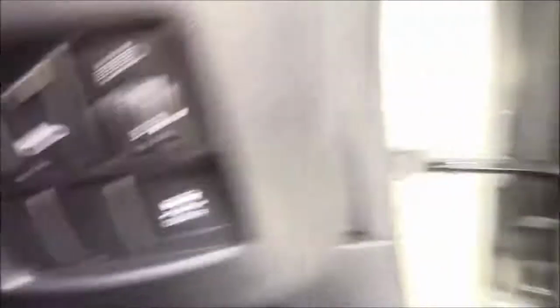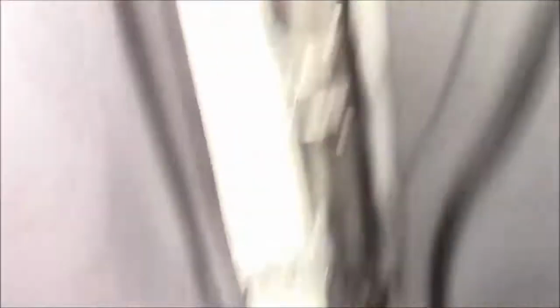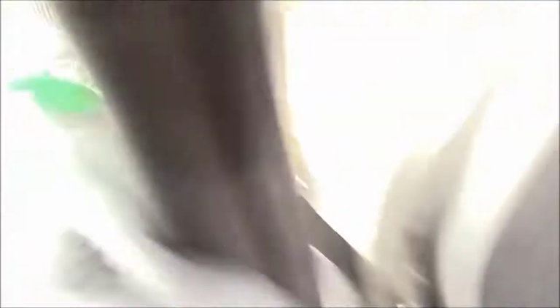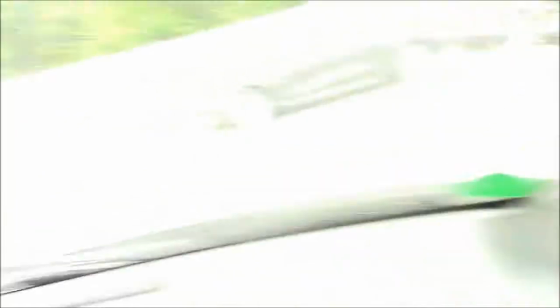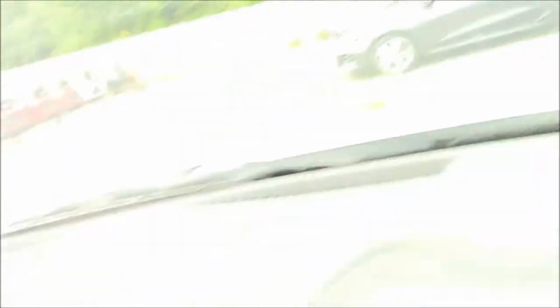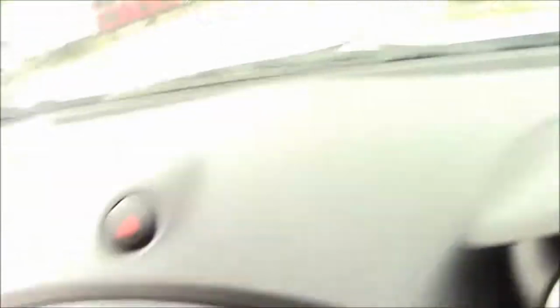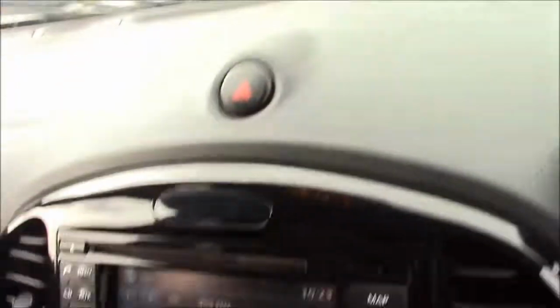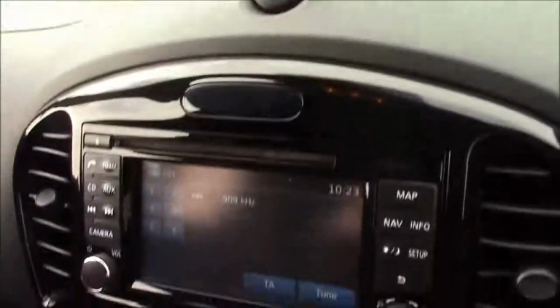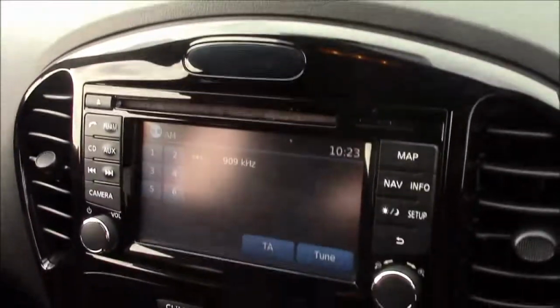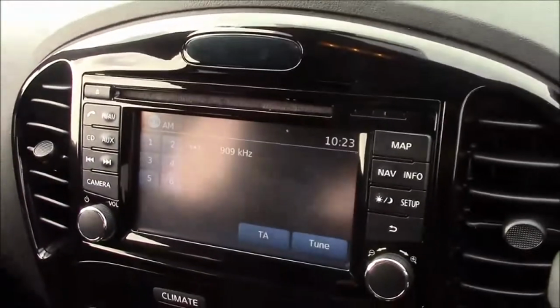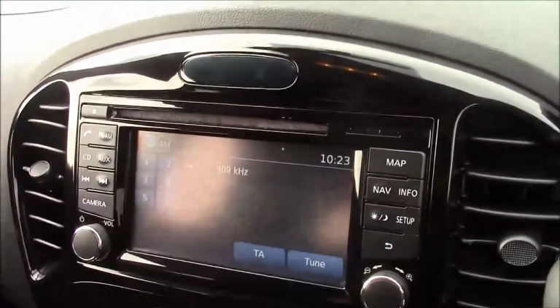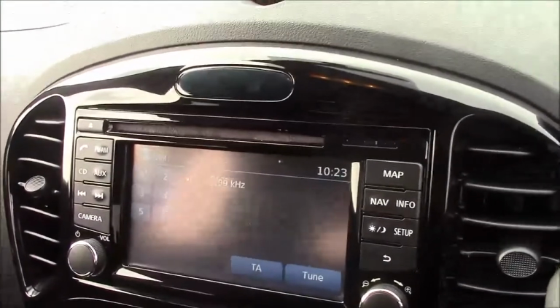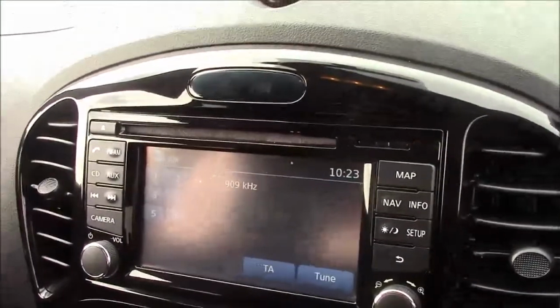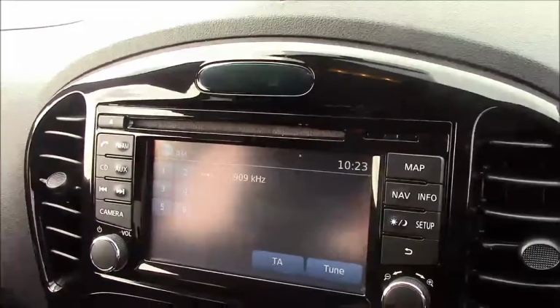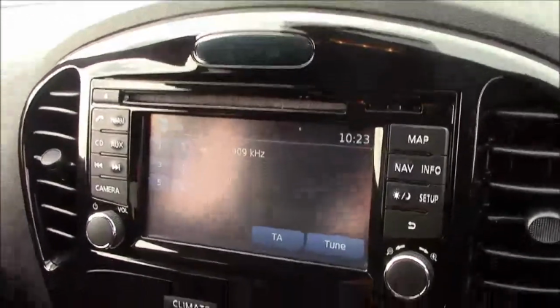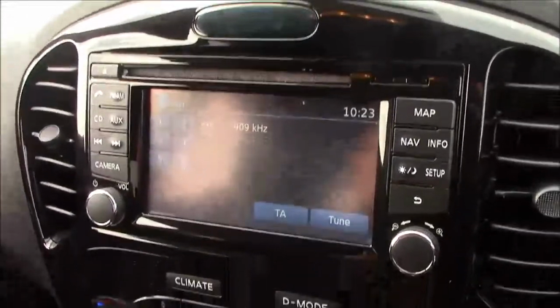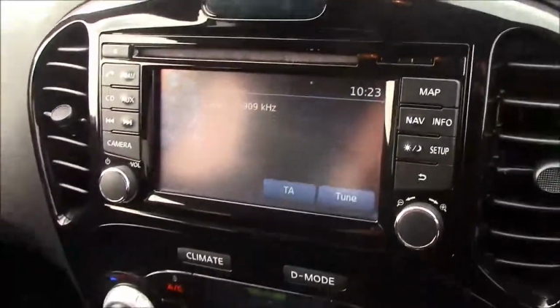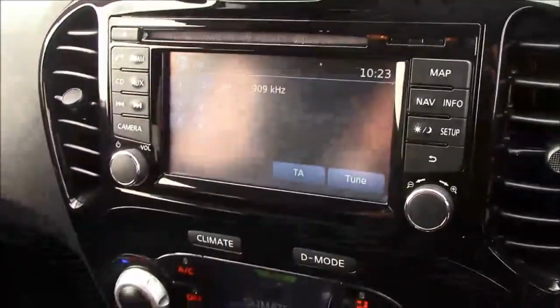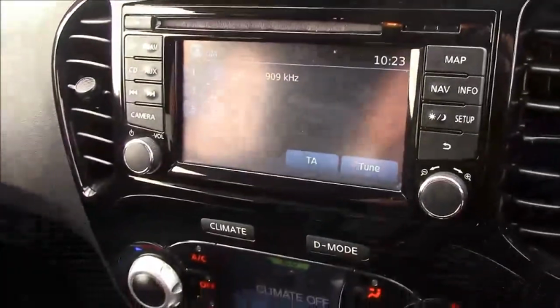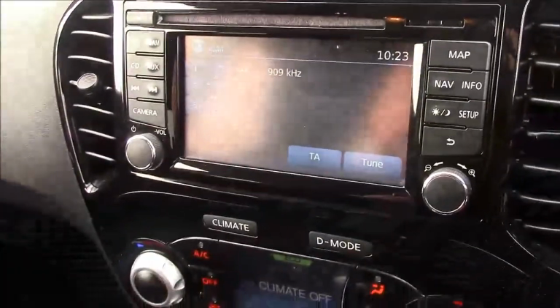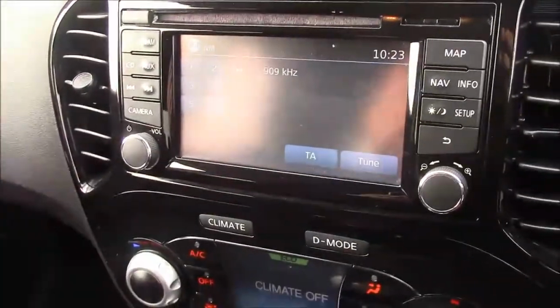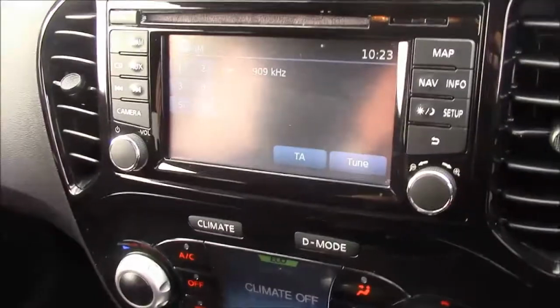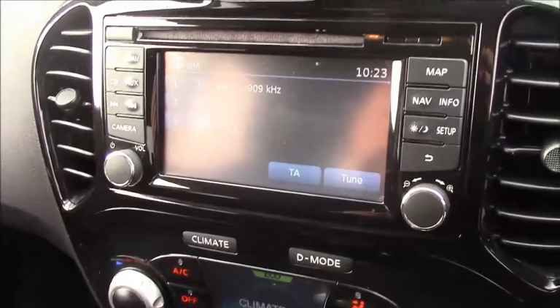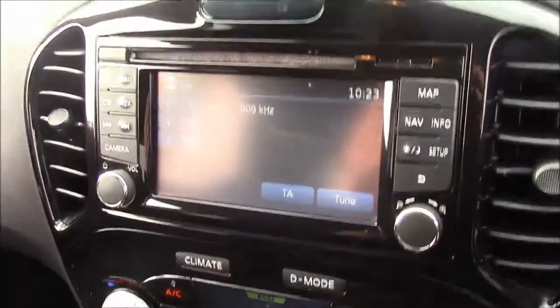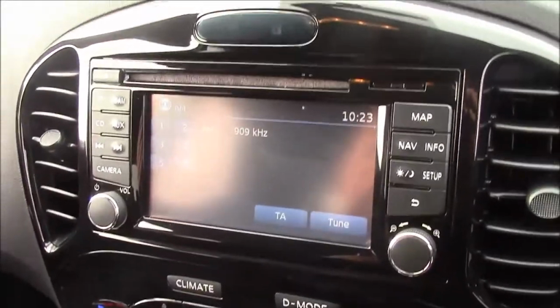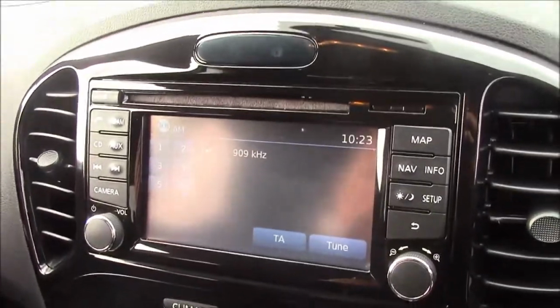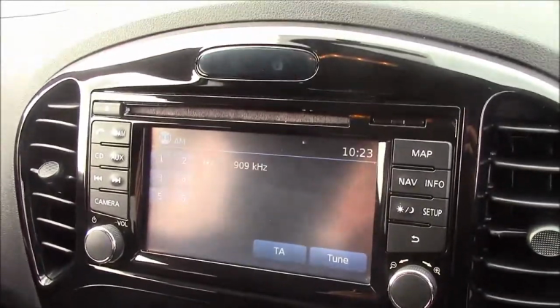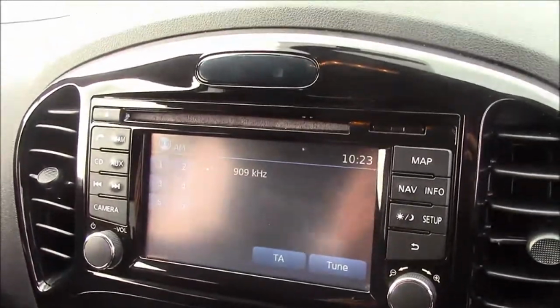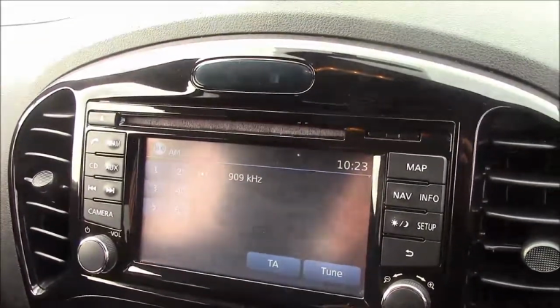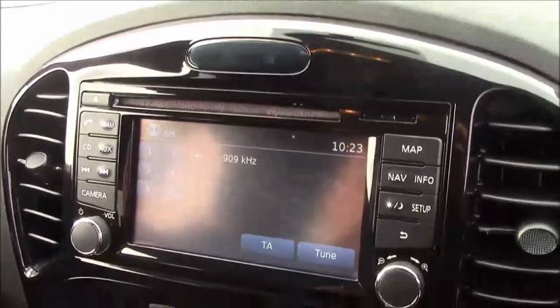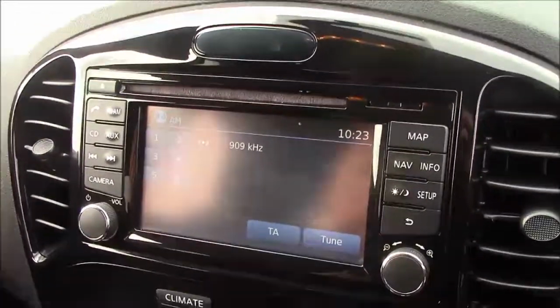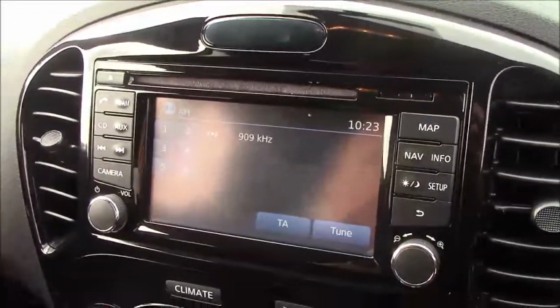Moving into the centre console, this is your CD radio display, which comes with Bluetooth connectivity. This allows you to answer phone calls while safely on the move. Additionally, you can stream your media straight to the car without the use of any wires.